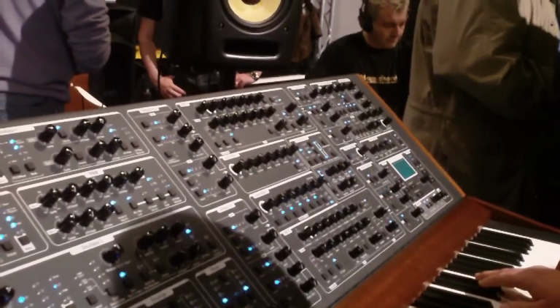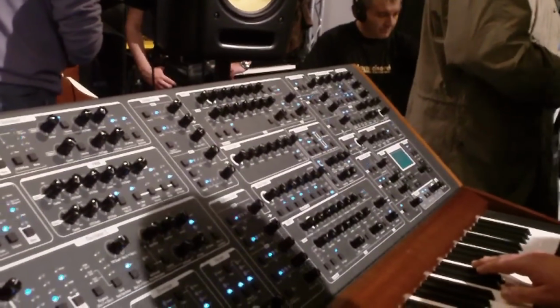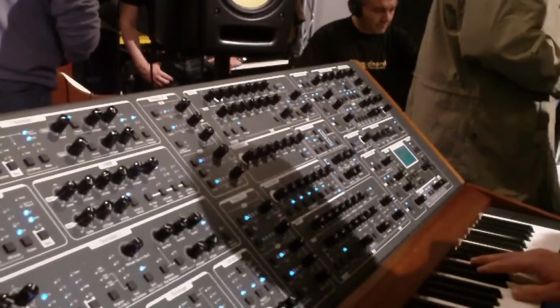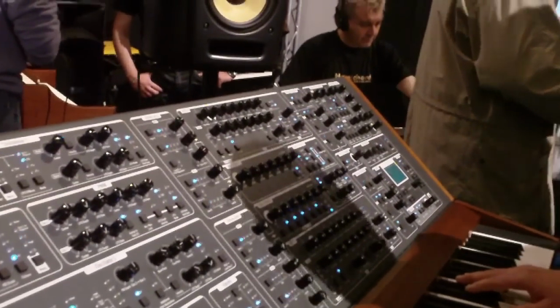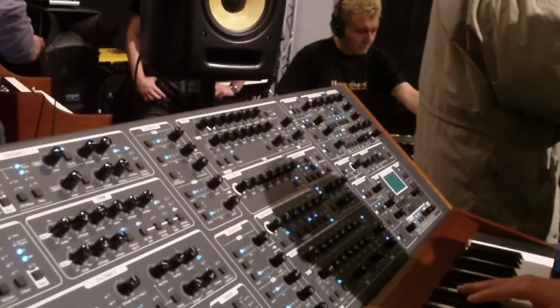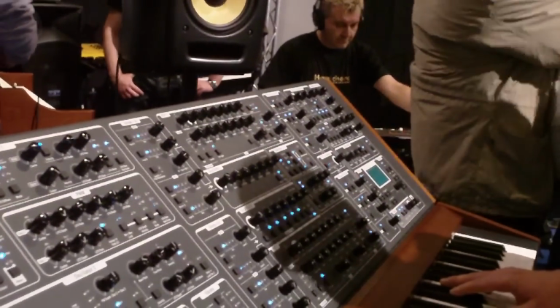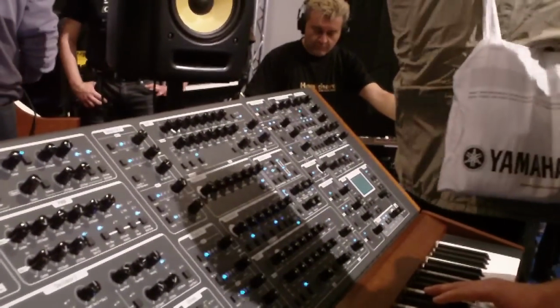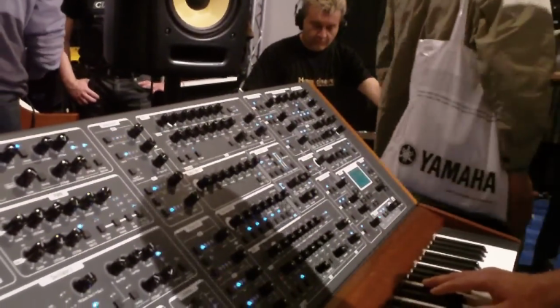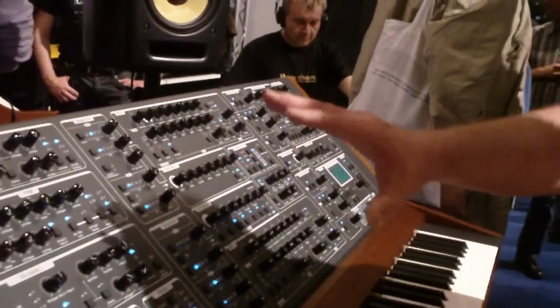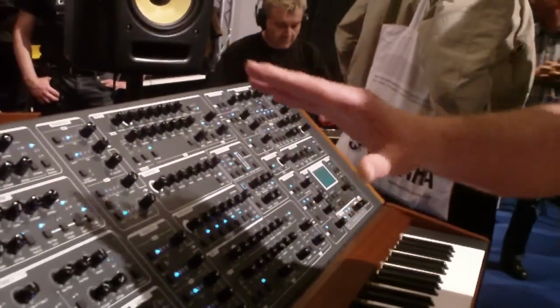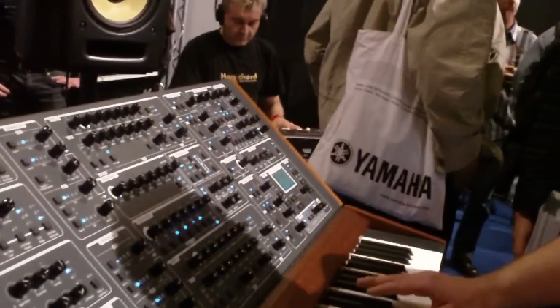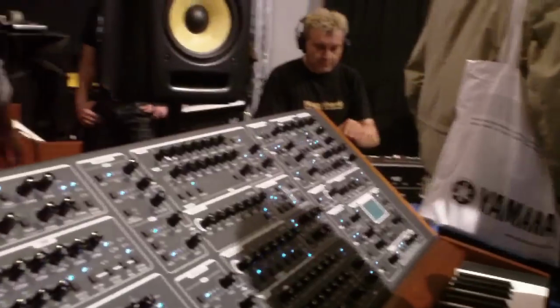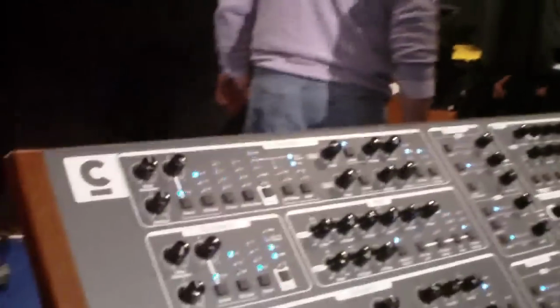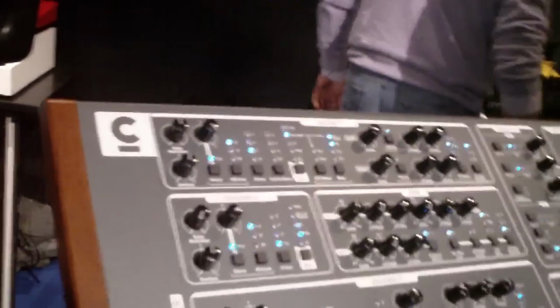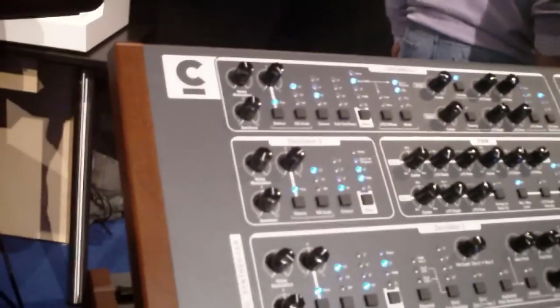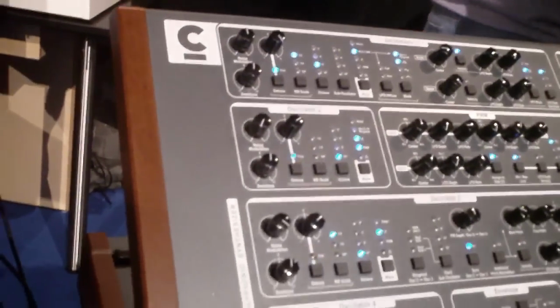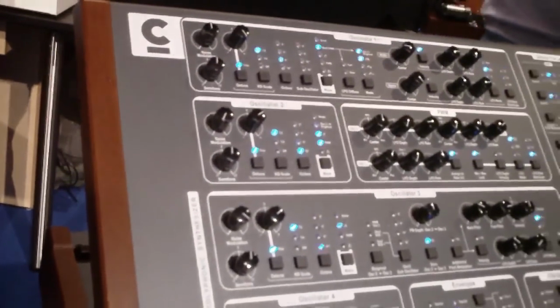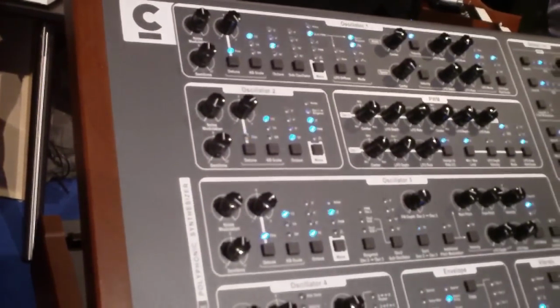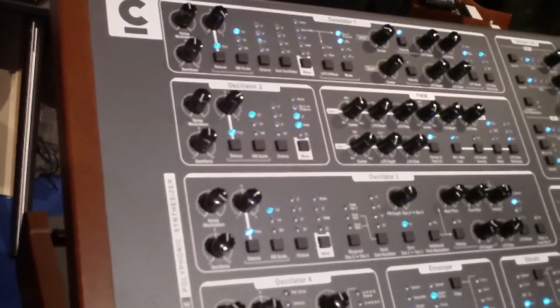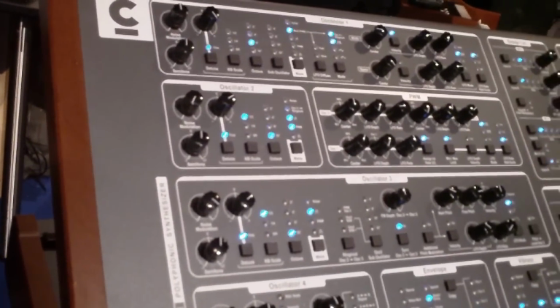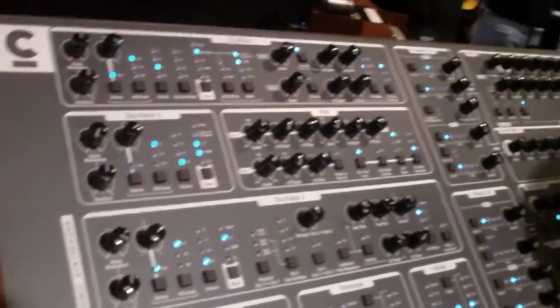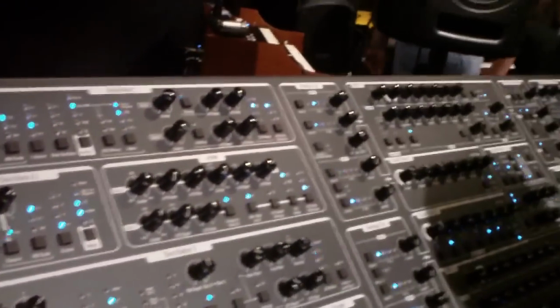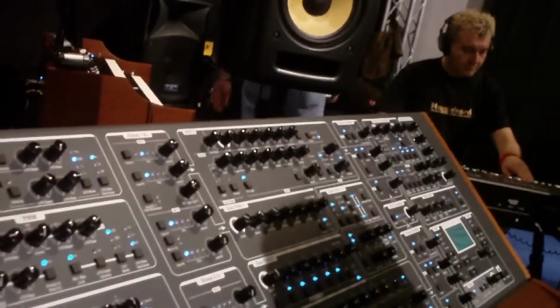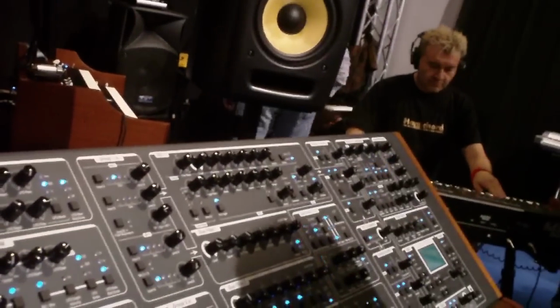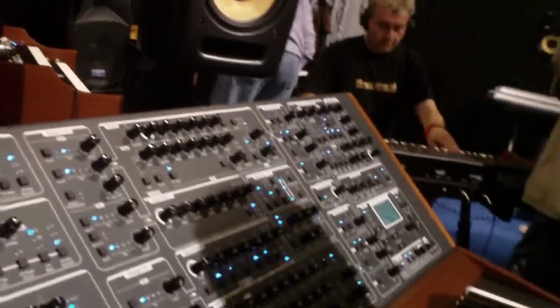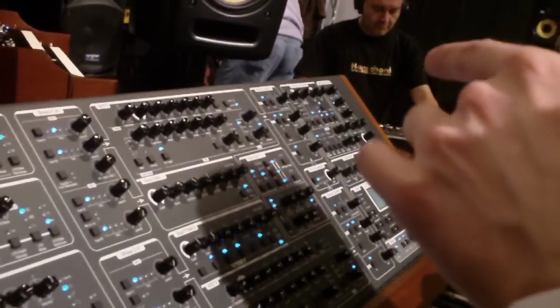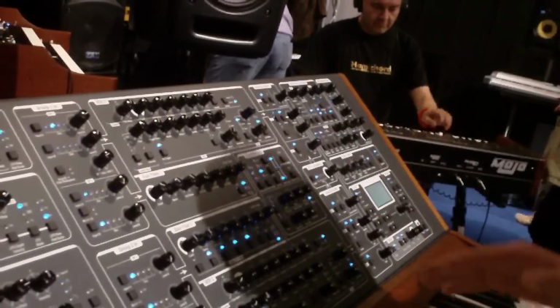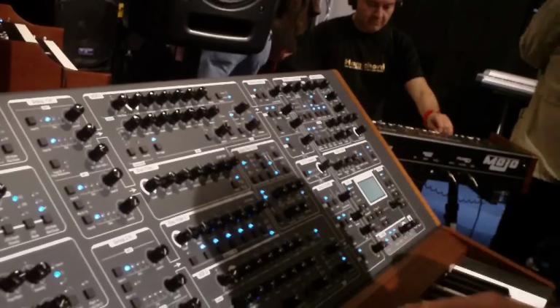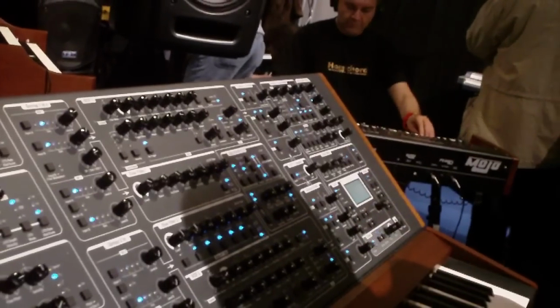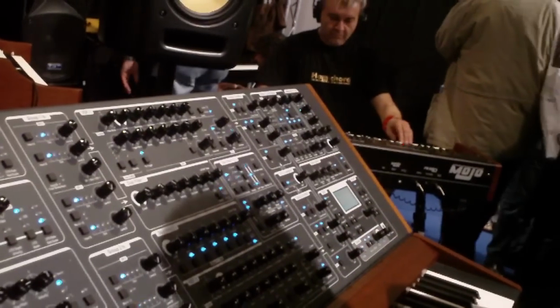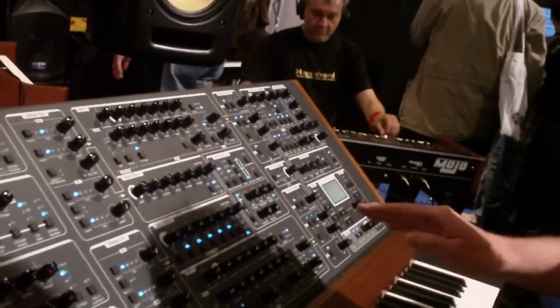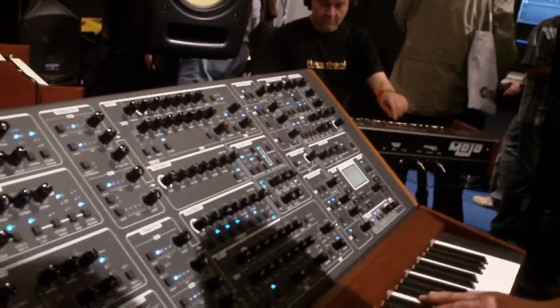The USB connector is able to control the parameters, so you can control everything. It is nice to use the USB connector.